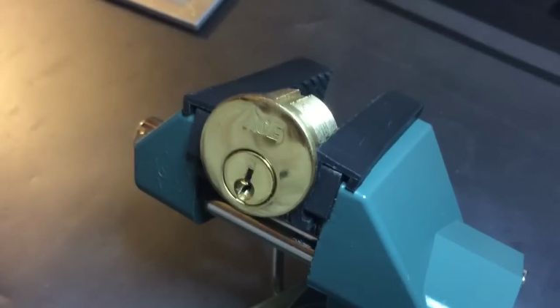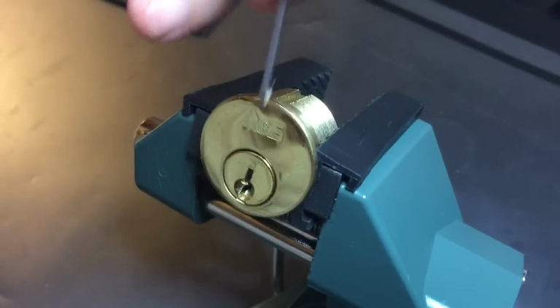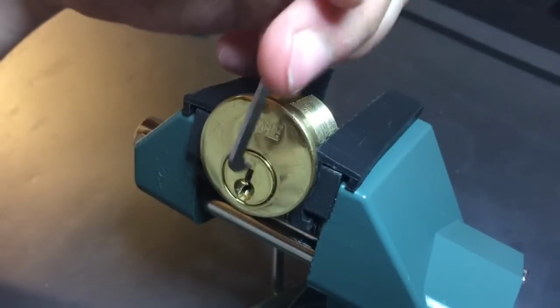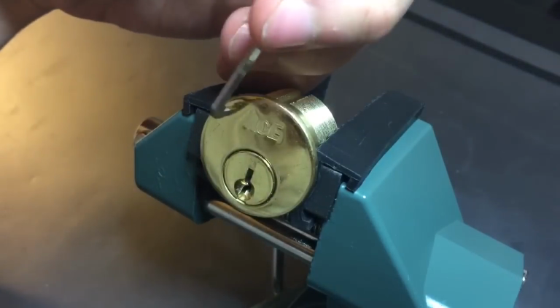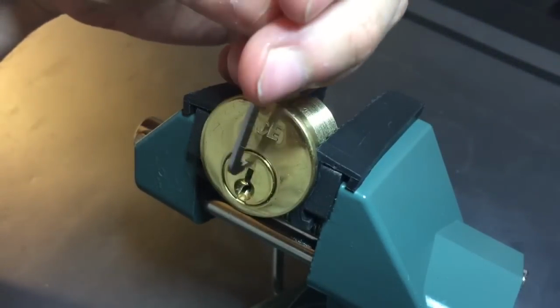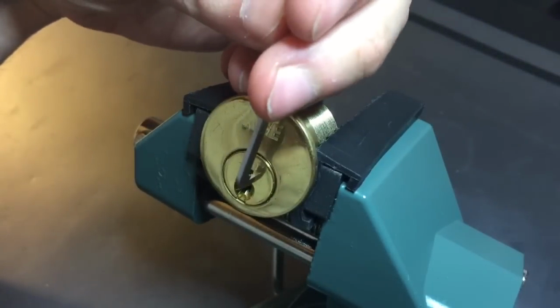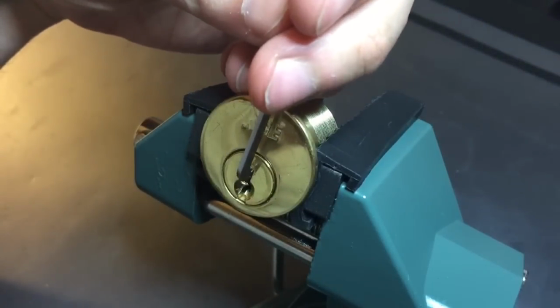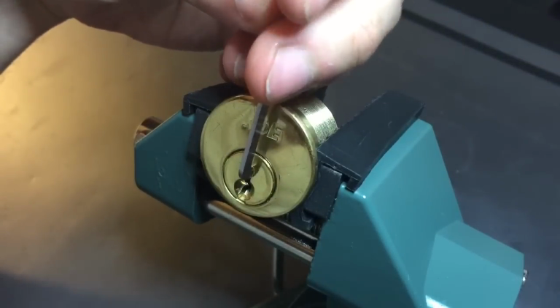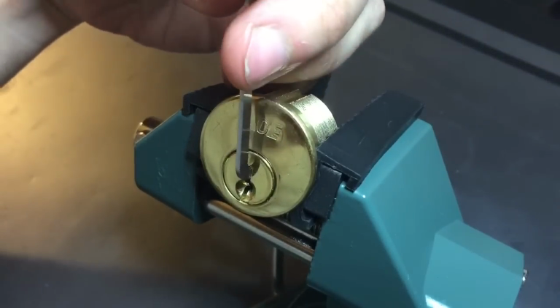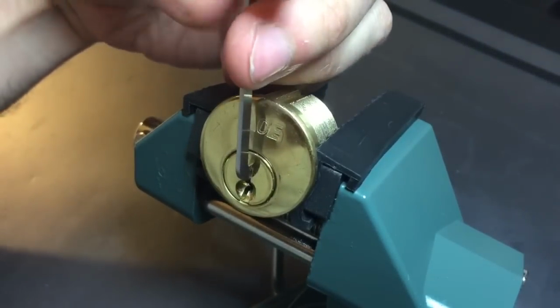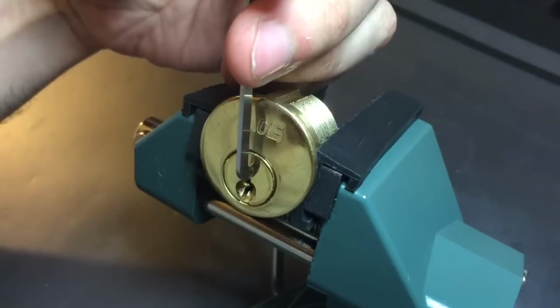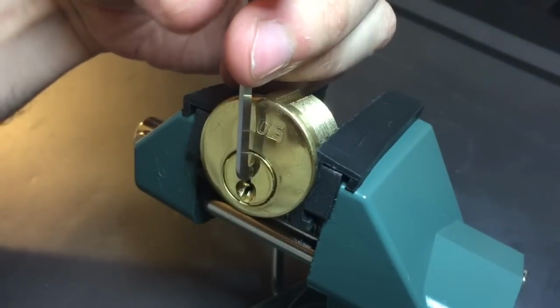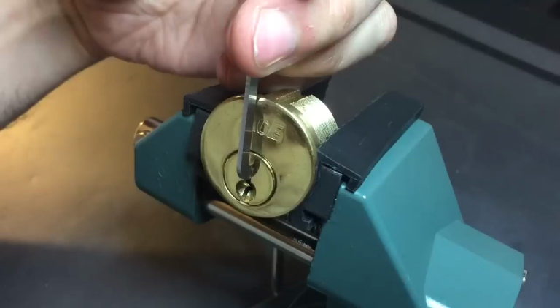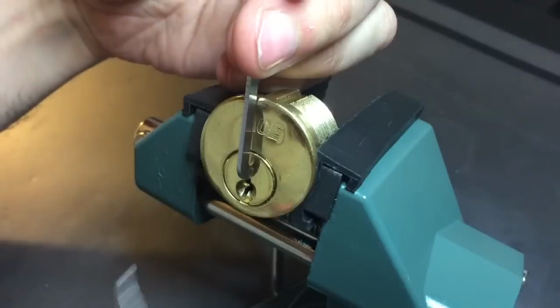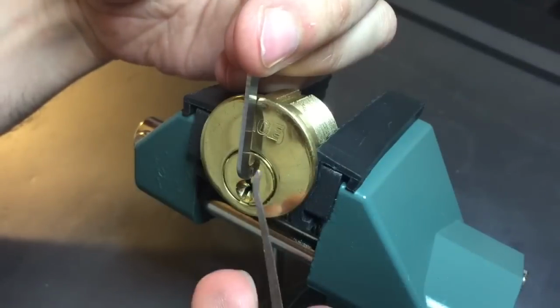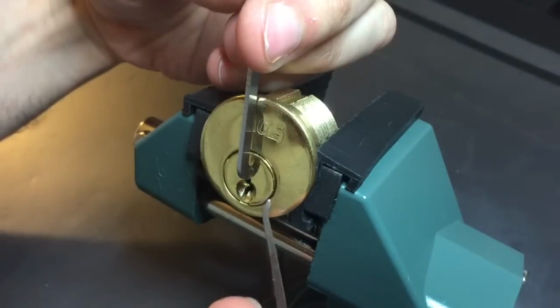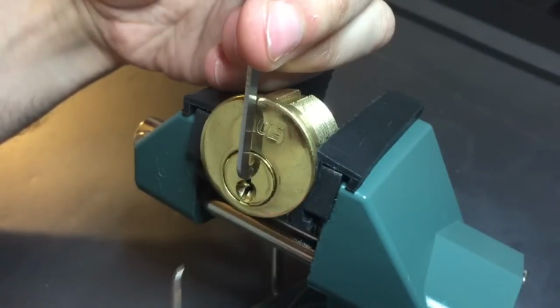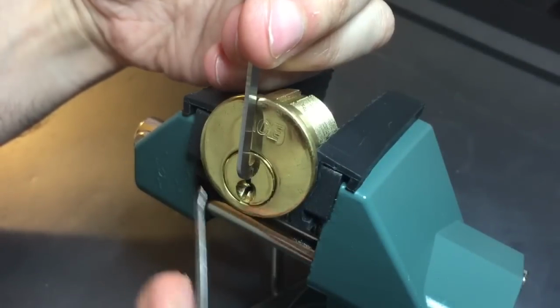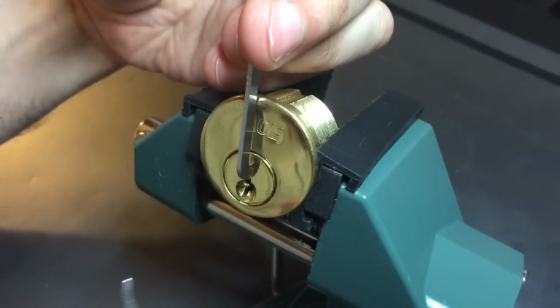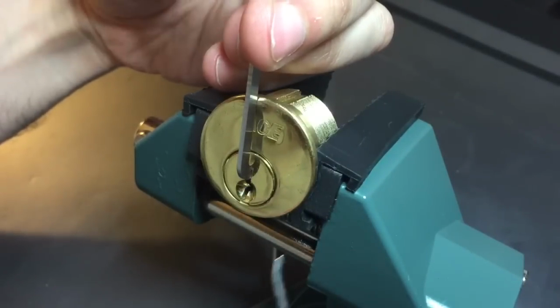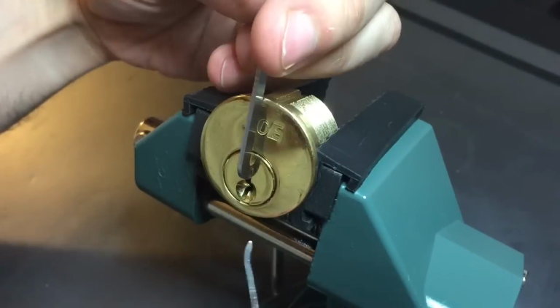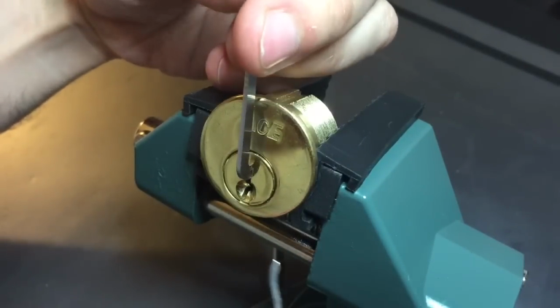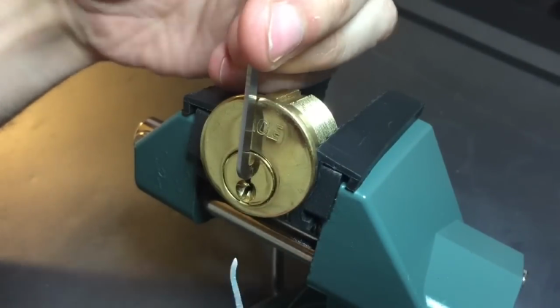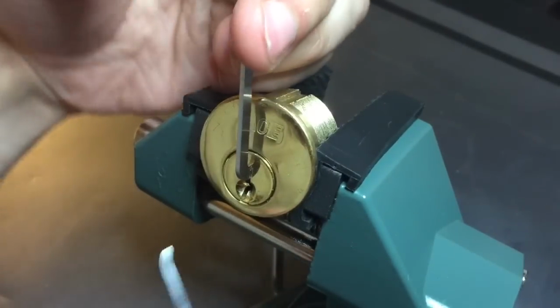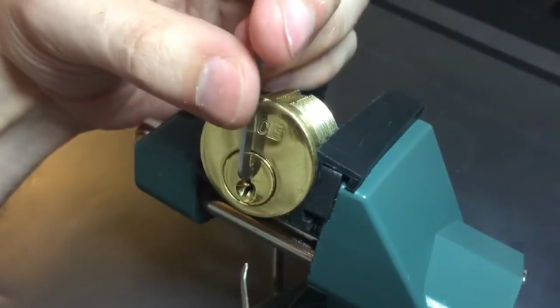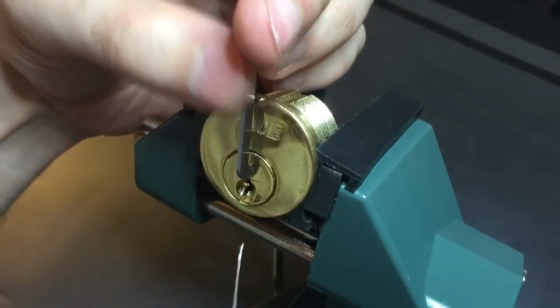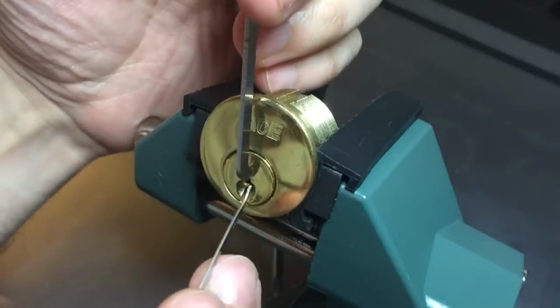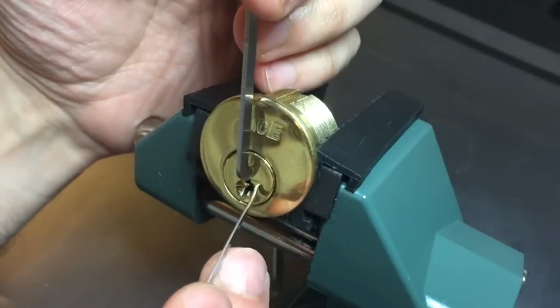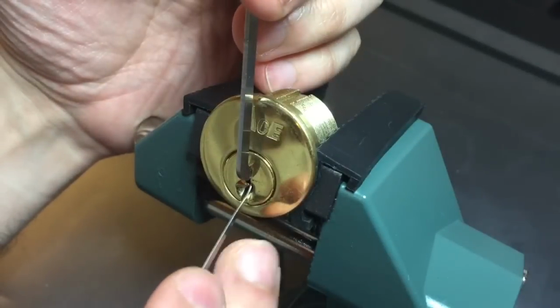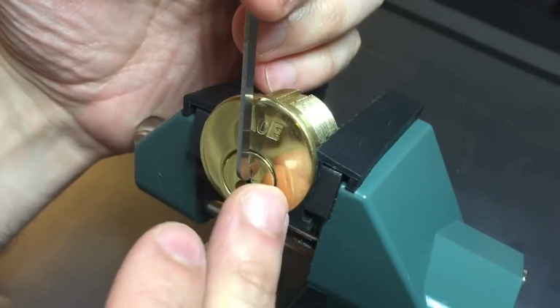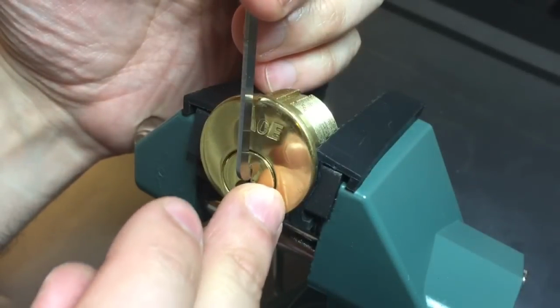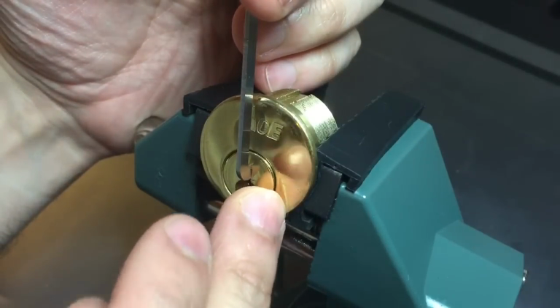I'm using top of the keyway tension with this 50 thousandths pry bar and a standard hook. It's a pretty open keyway — looks like a quick set keyway. So let's see what we can do with this.